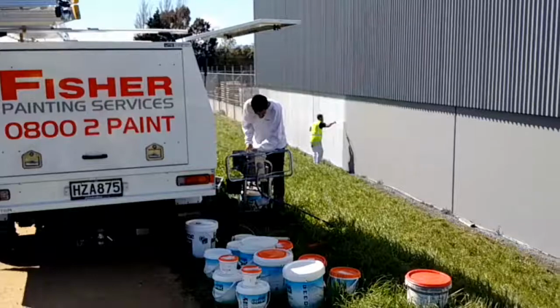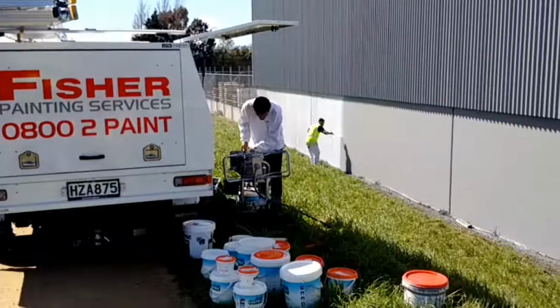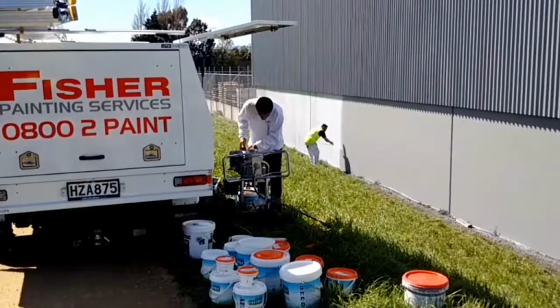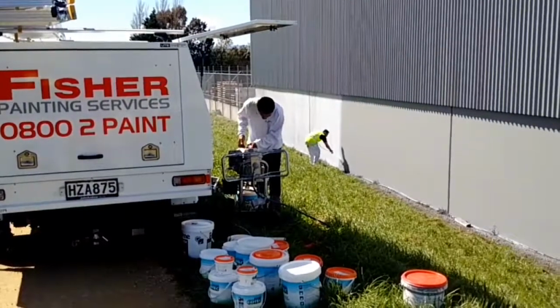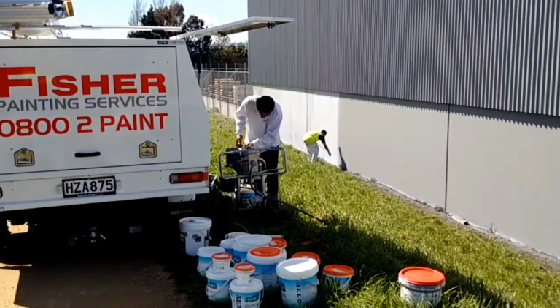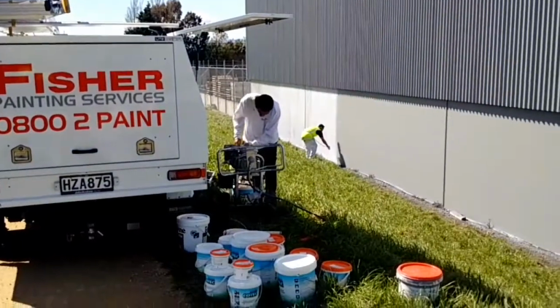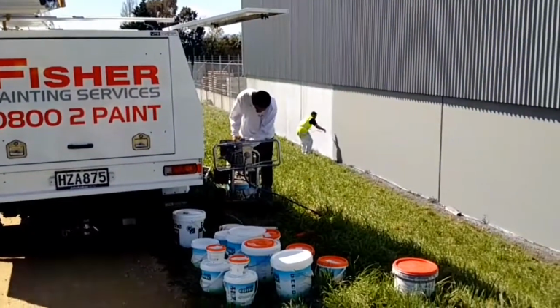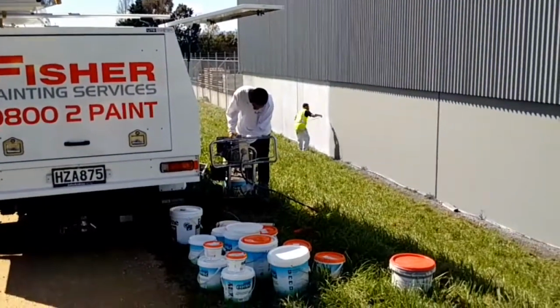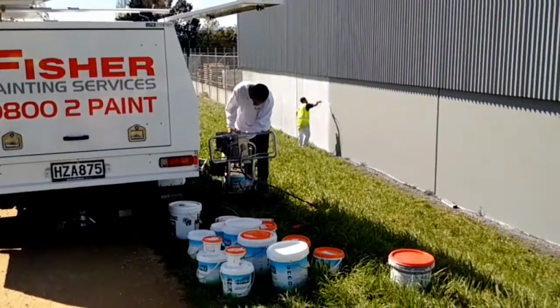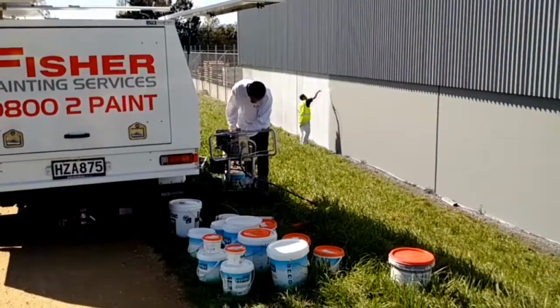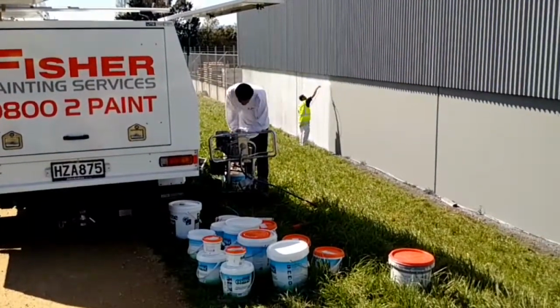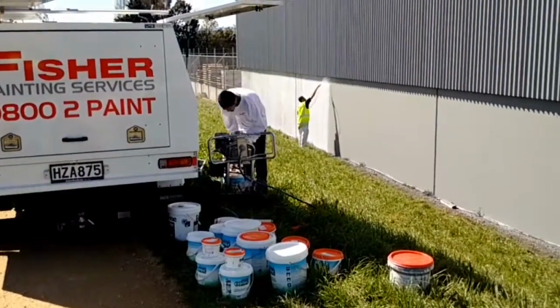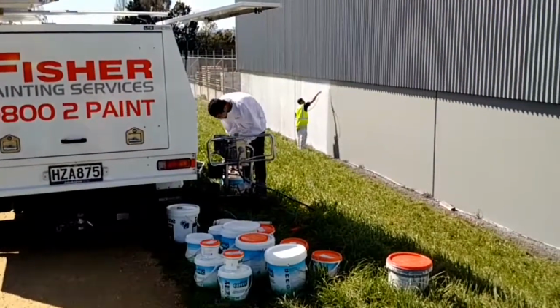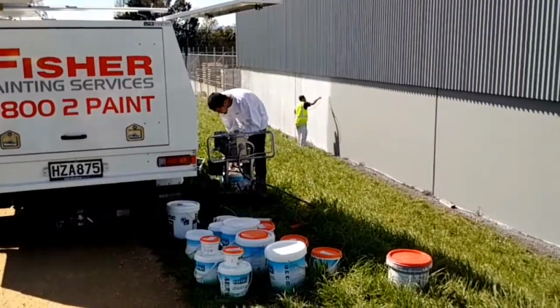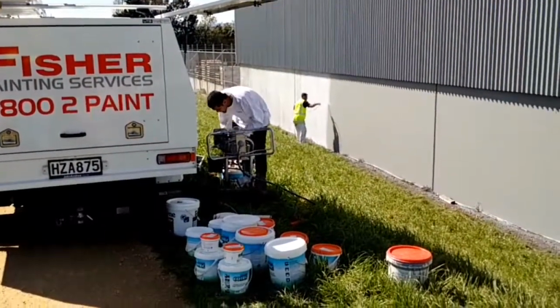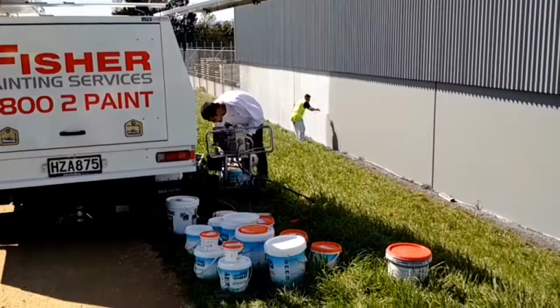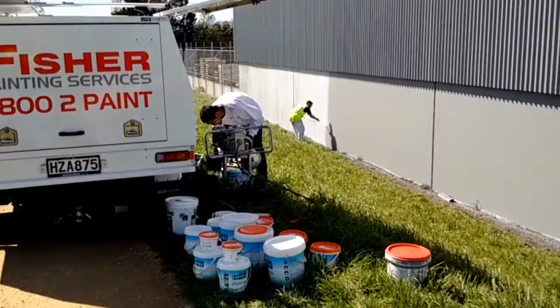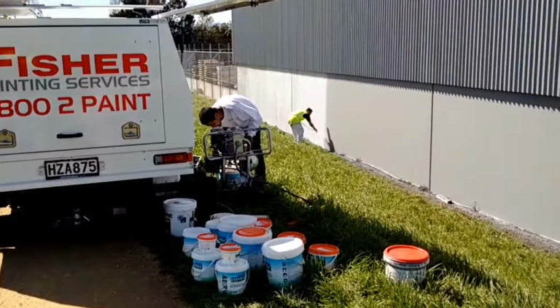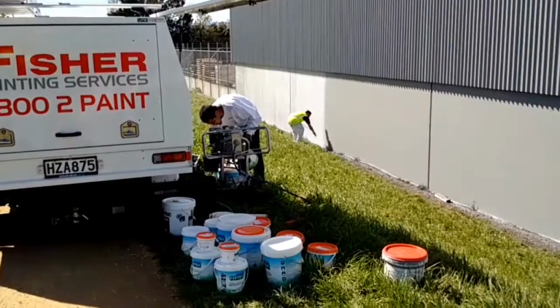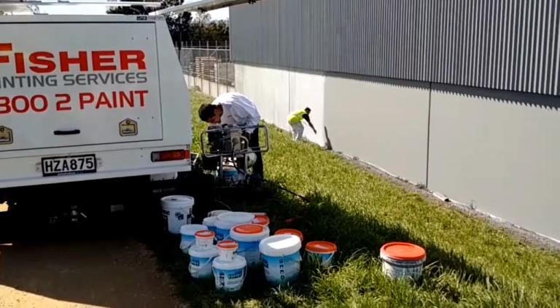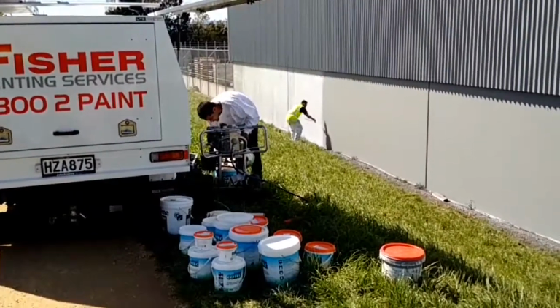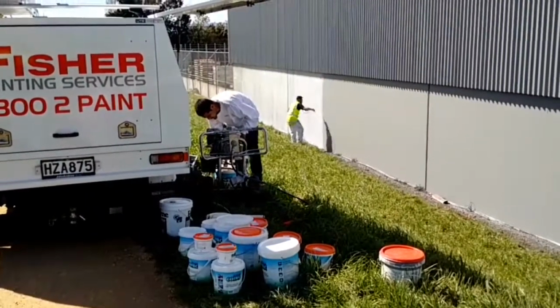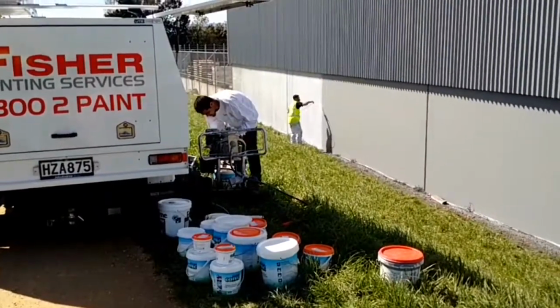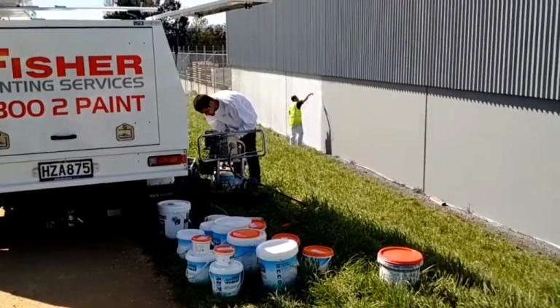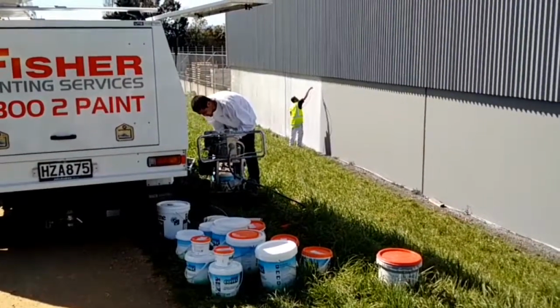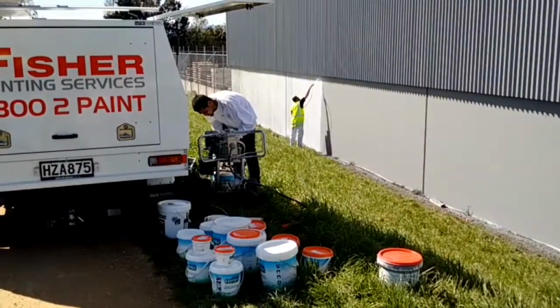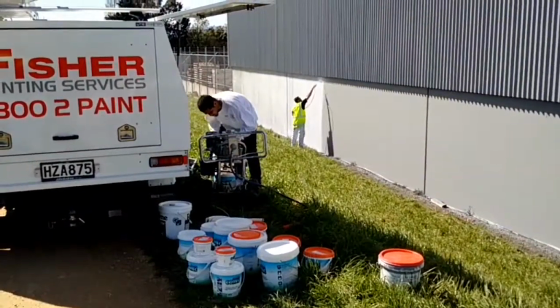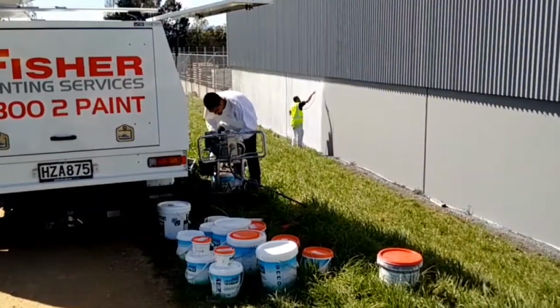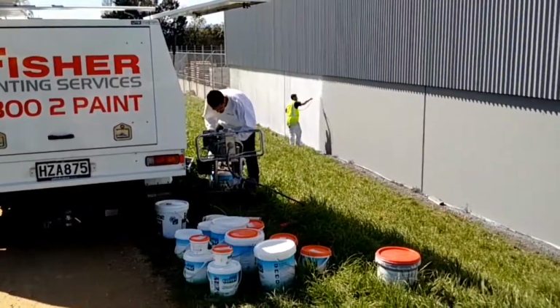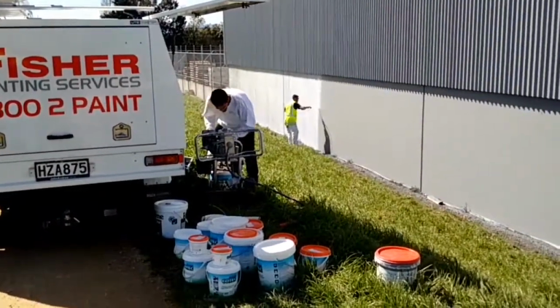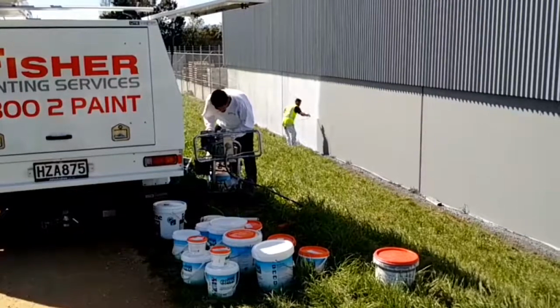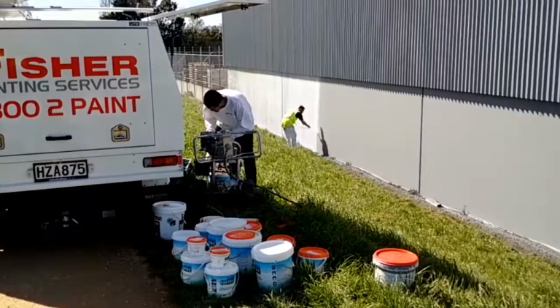Here we are applying the Kotec 2K anti-graffiti coating to the exterior wall of a Mitre 10 property in Palmerston North.